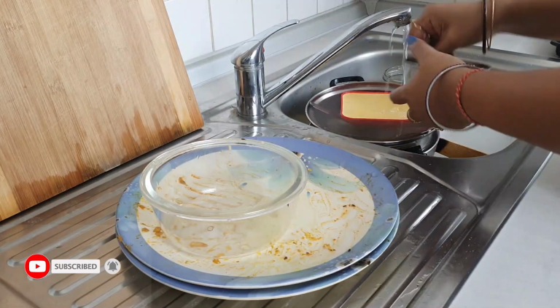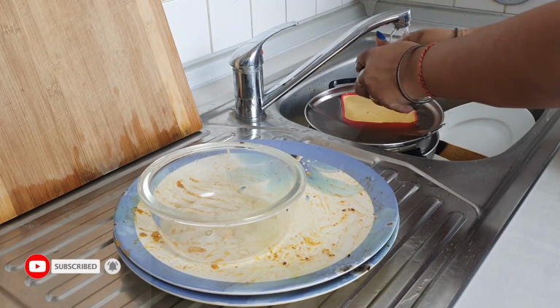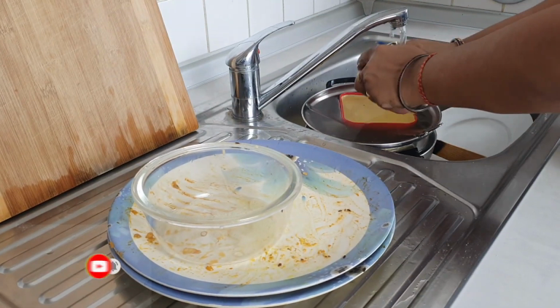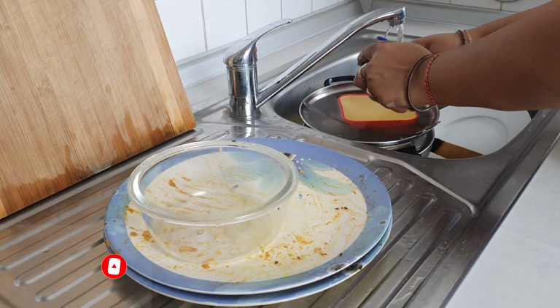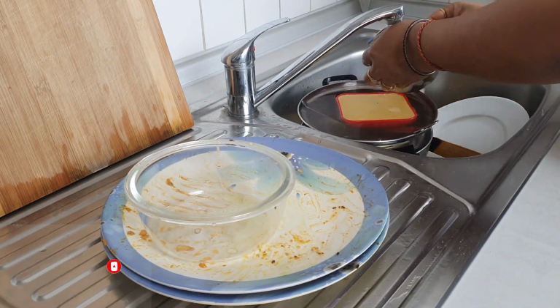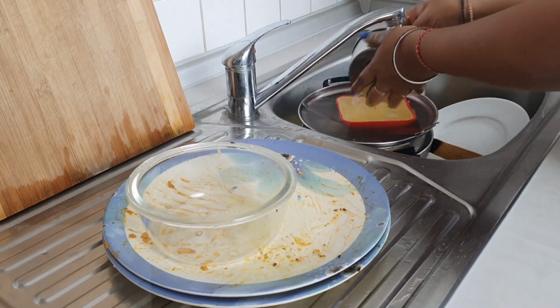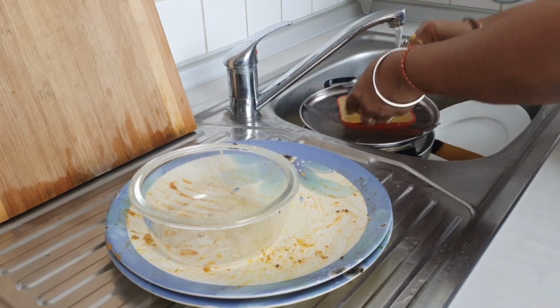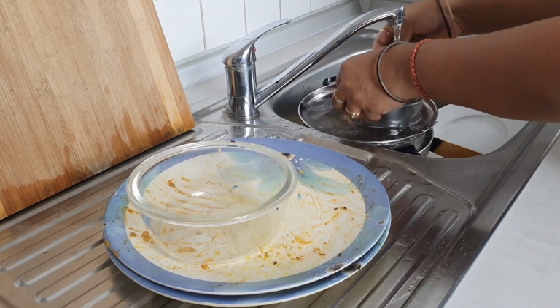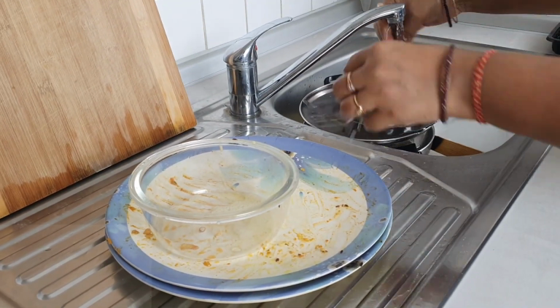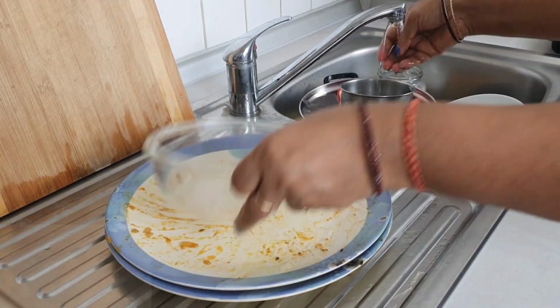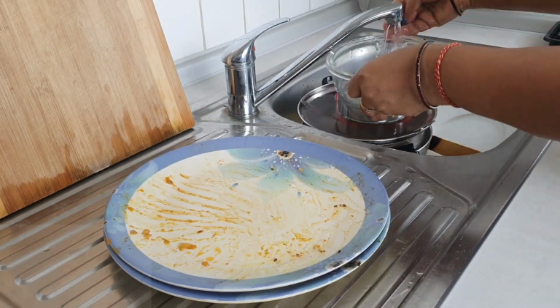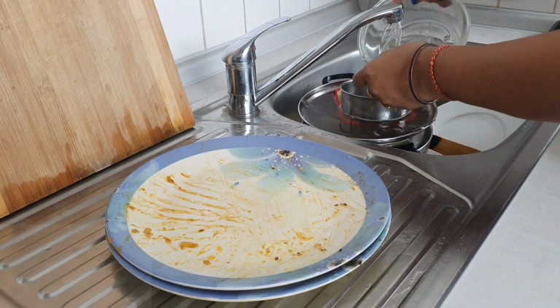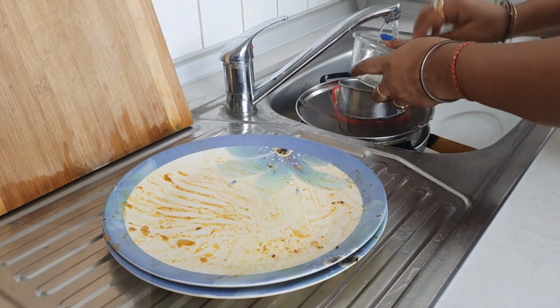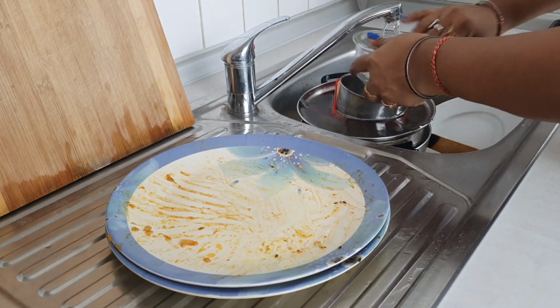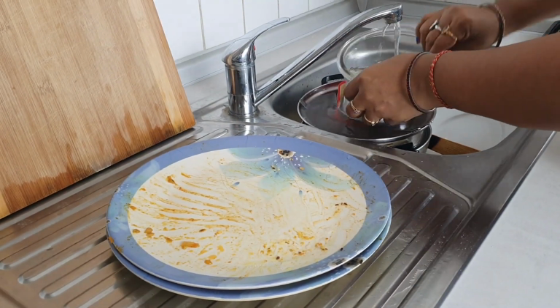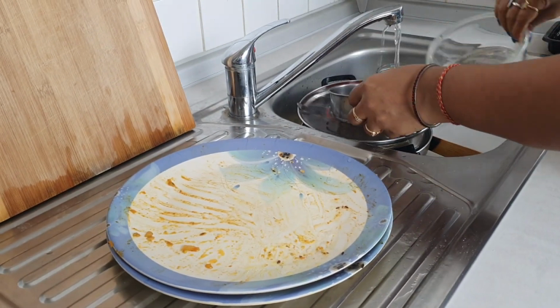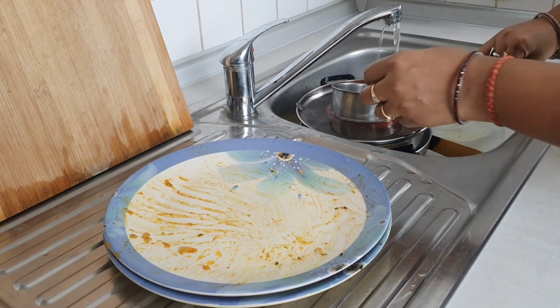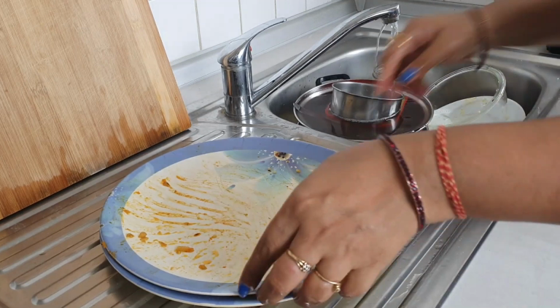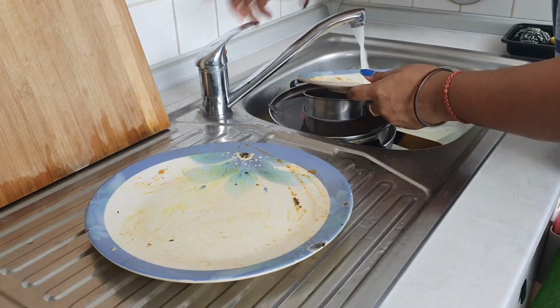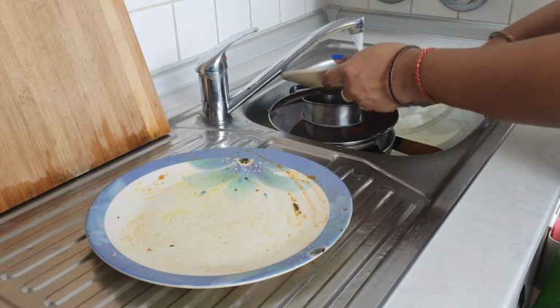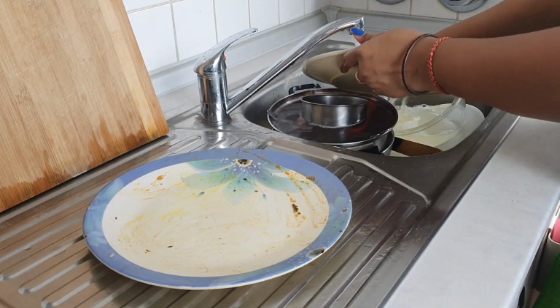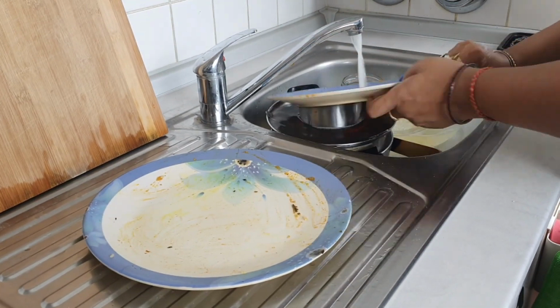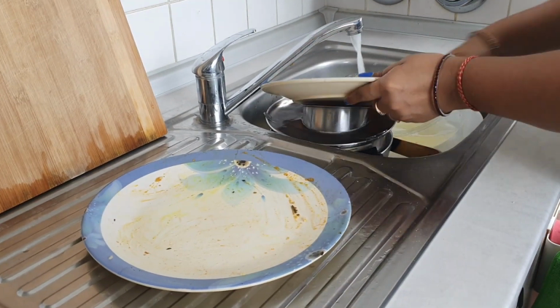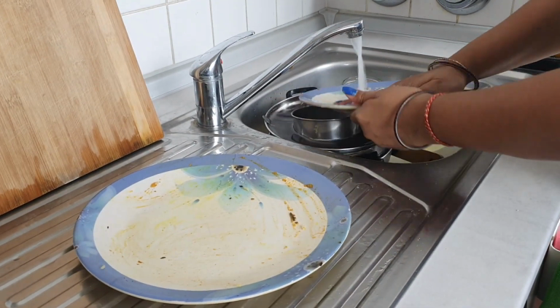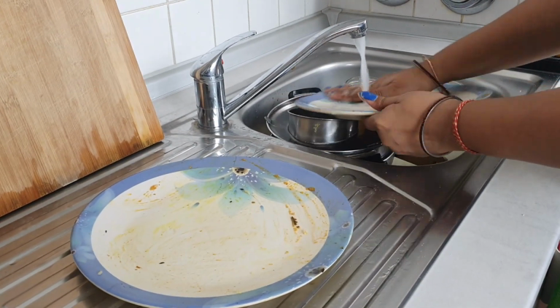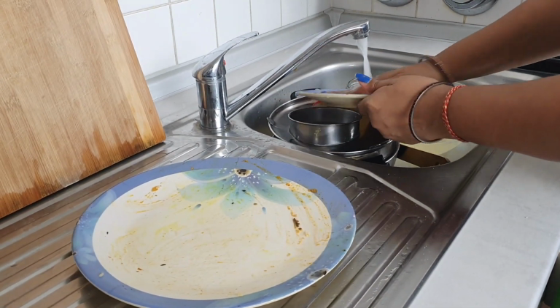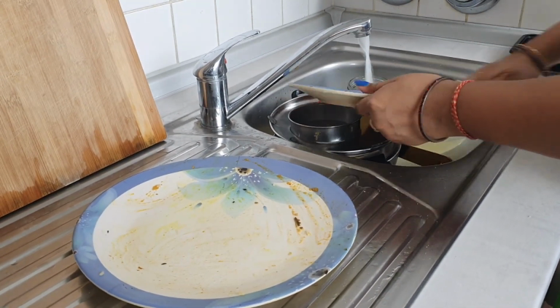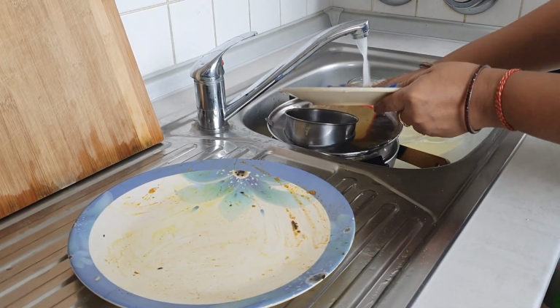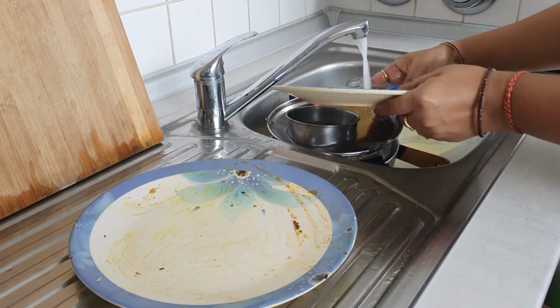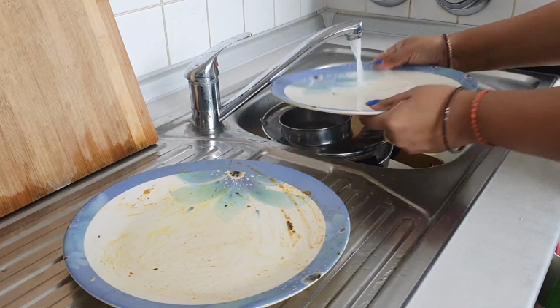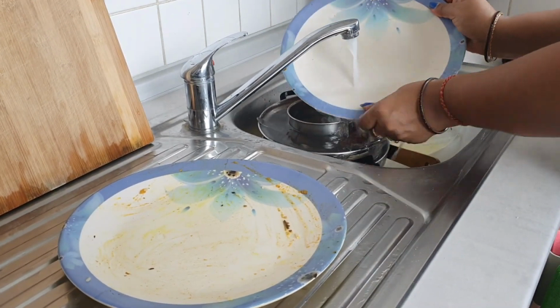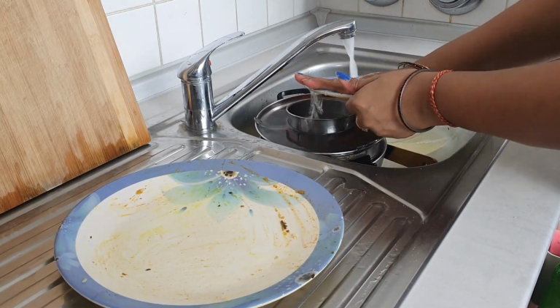If your house help comes in the morning, wash the utensils properly with water and take out all the extra food before keeping them inside the sink.